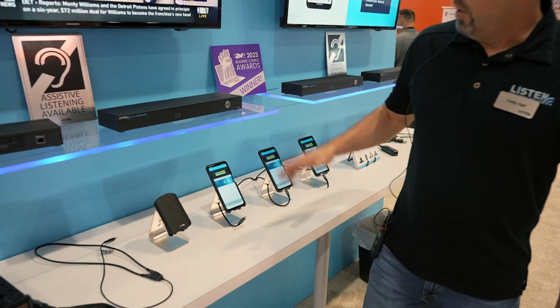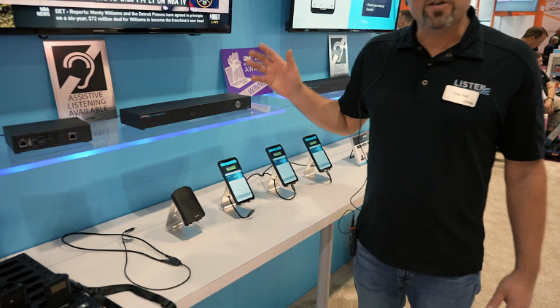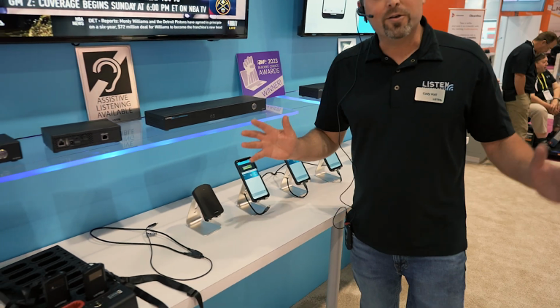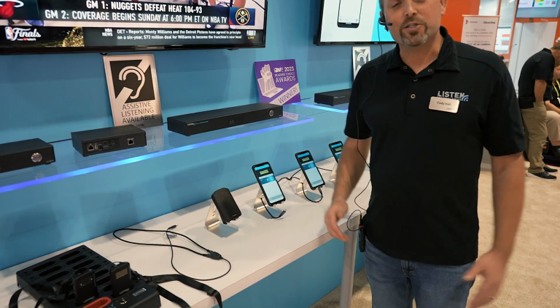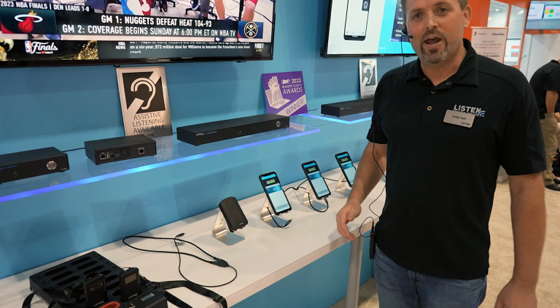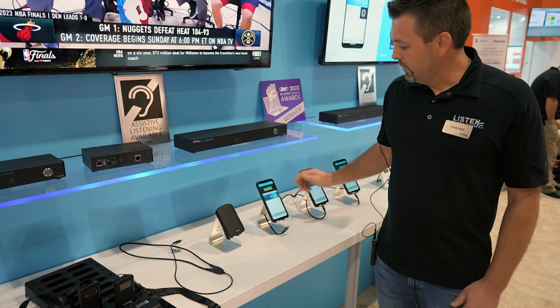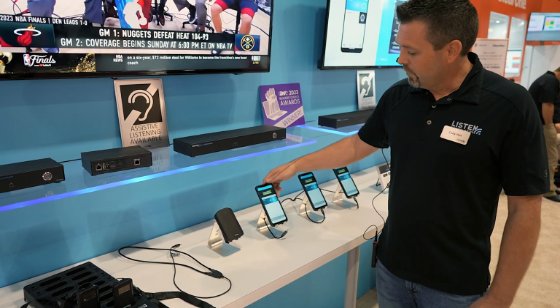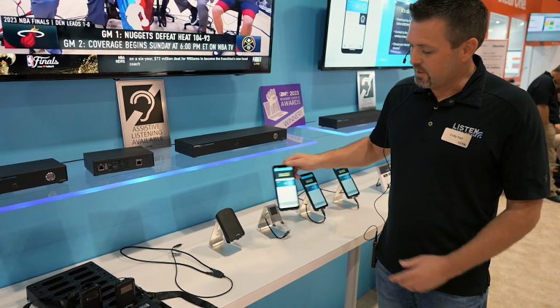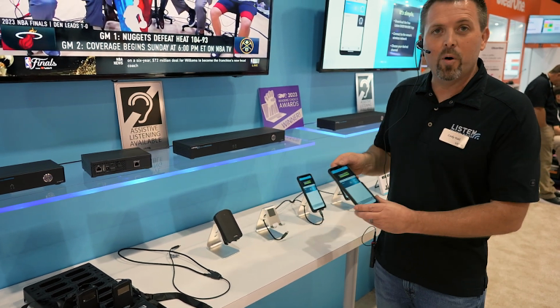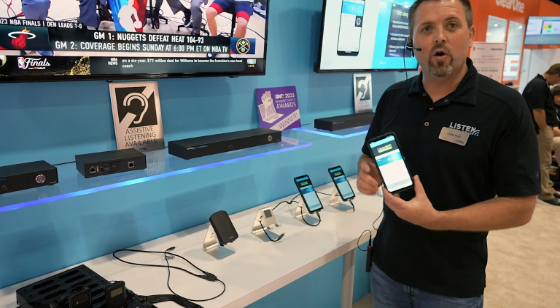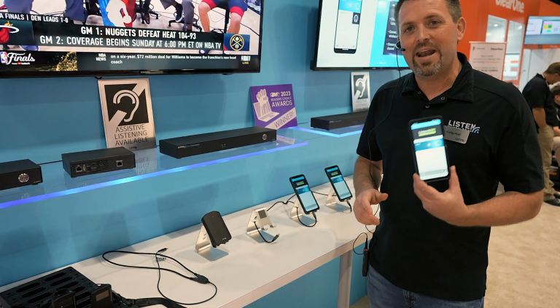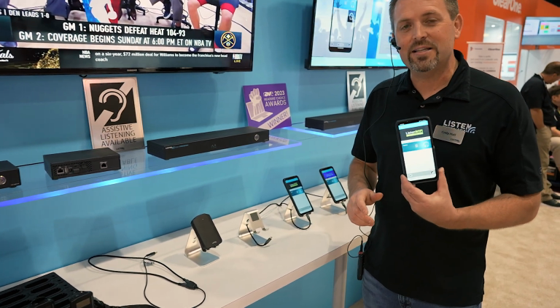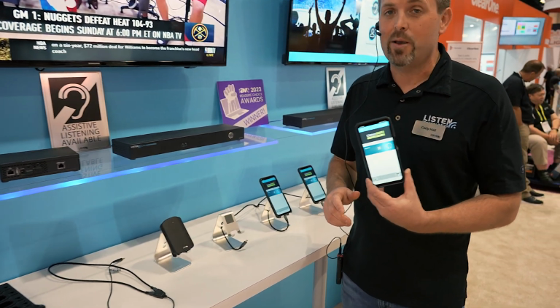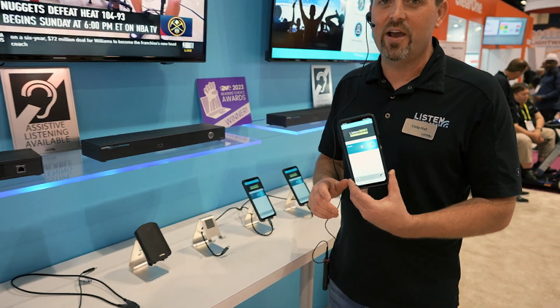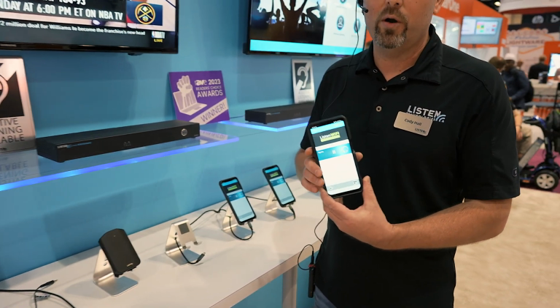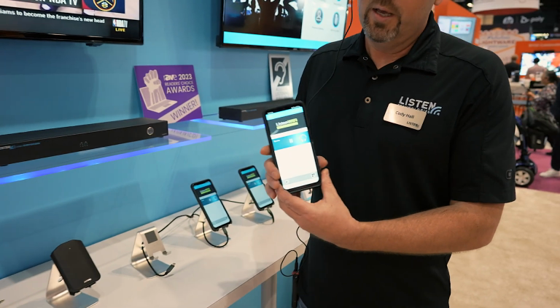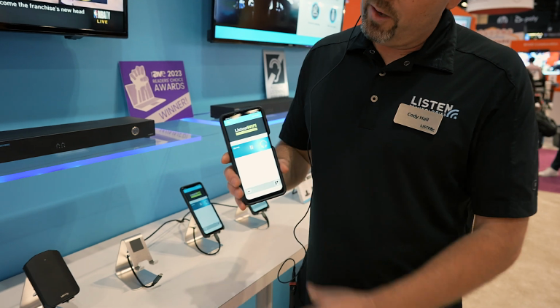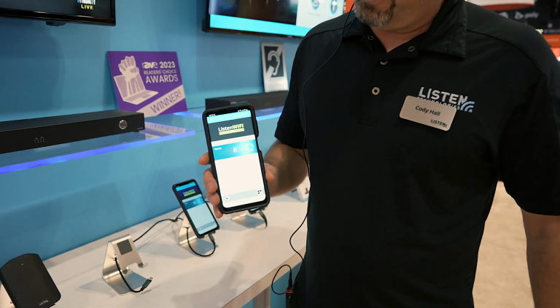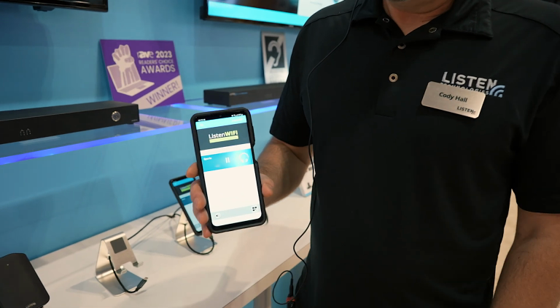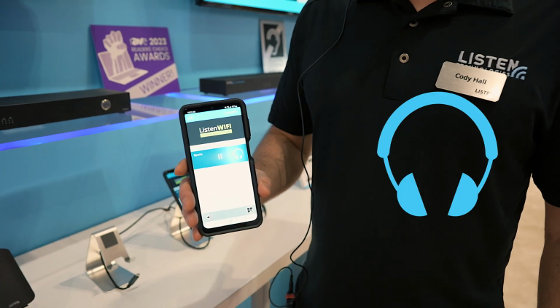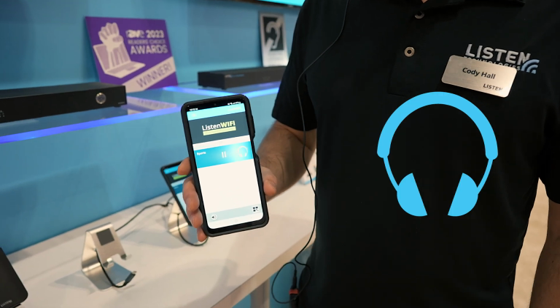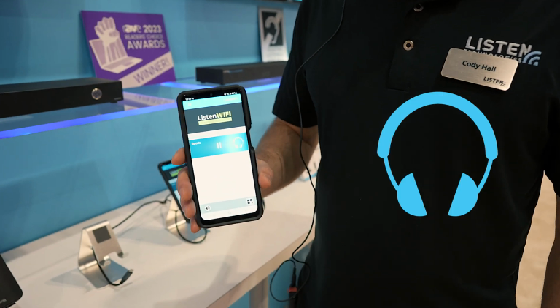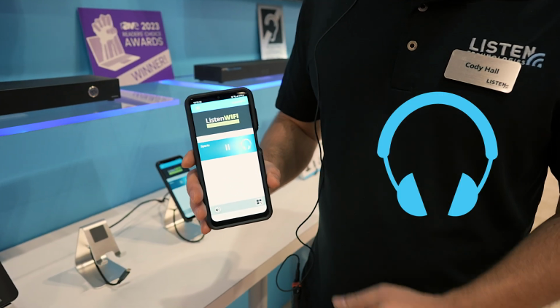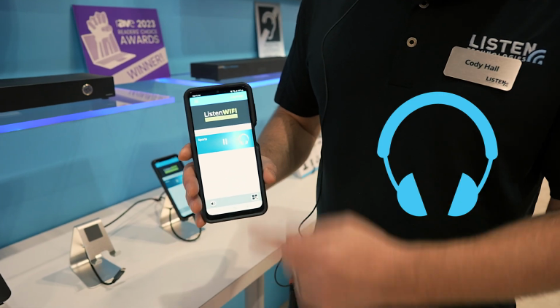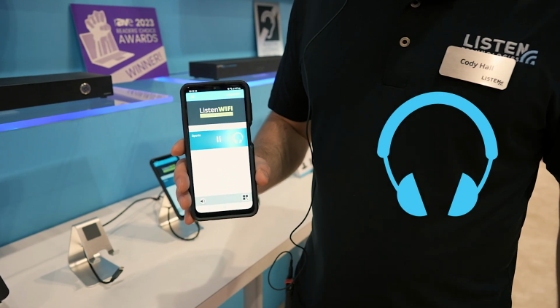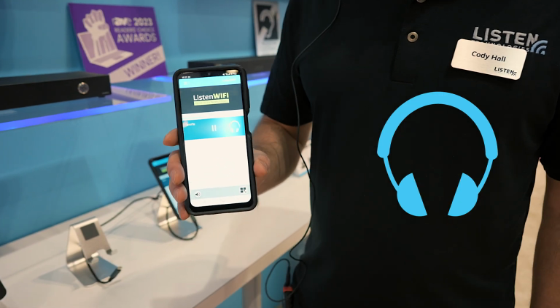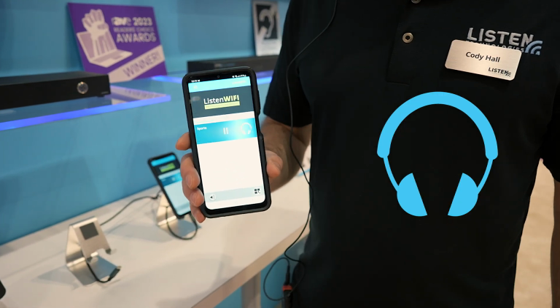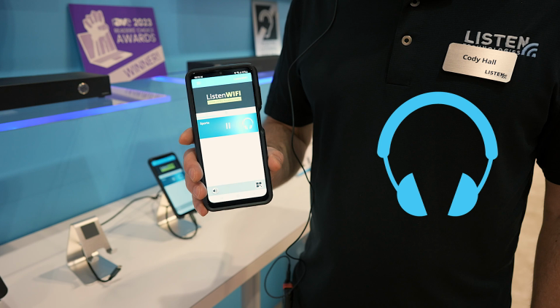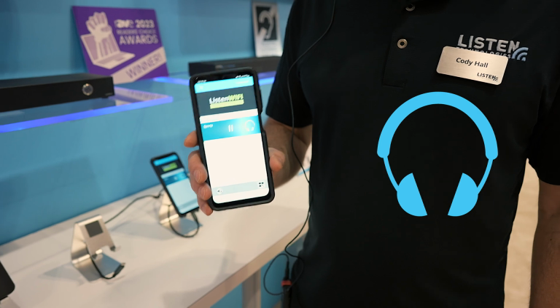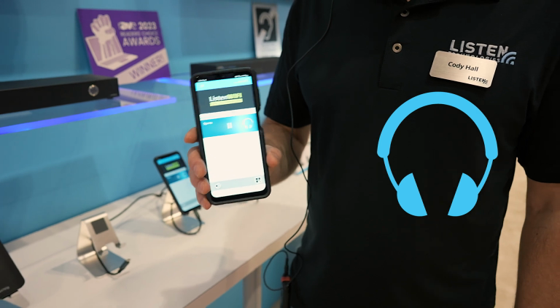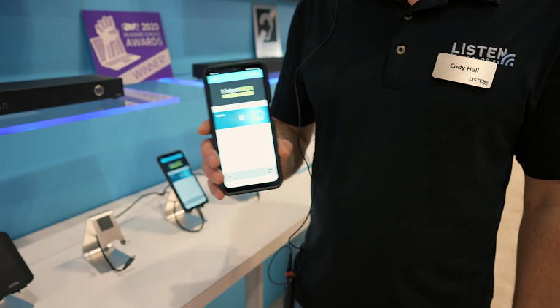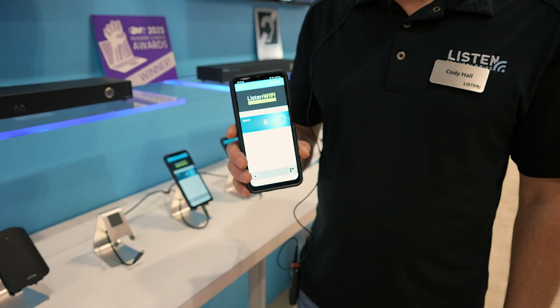Once those audio sources are on the network, a simple mobile phone that's connected to that same Wi-Fi network can download our app and connect right up and have all the channels available to select in our mobile app.